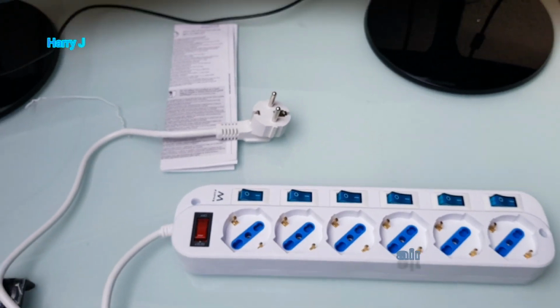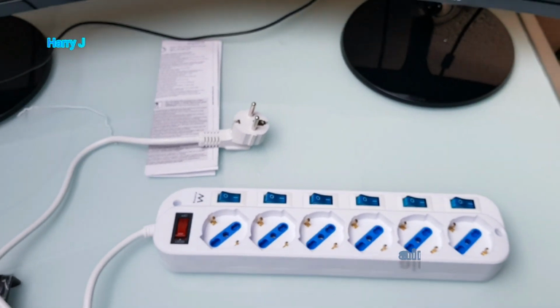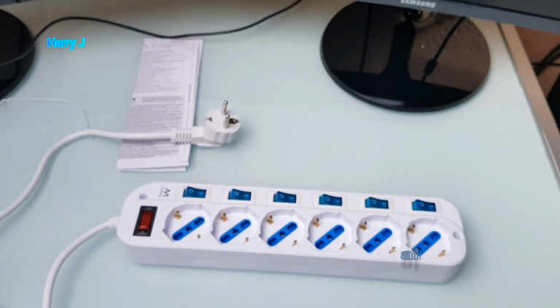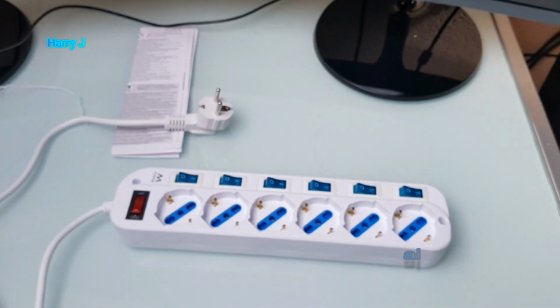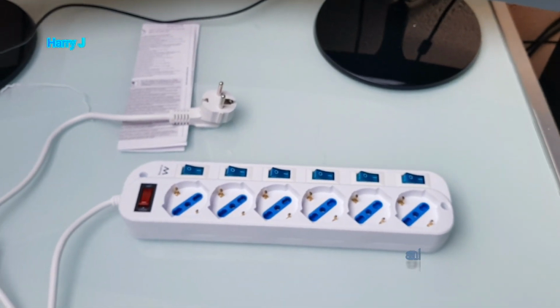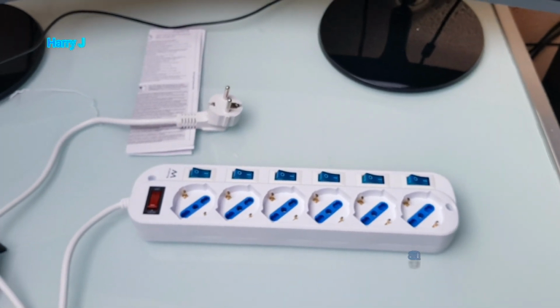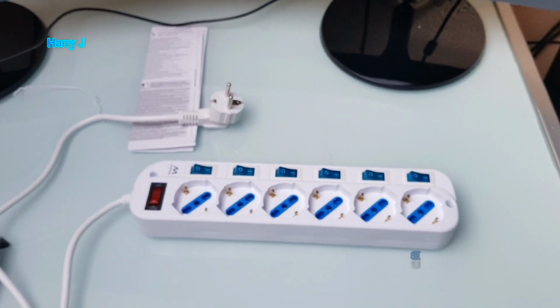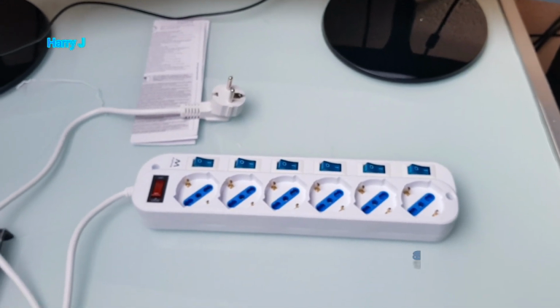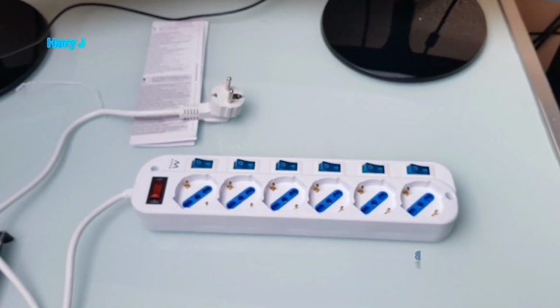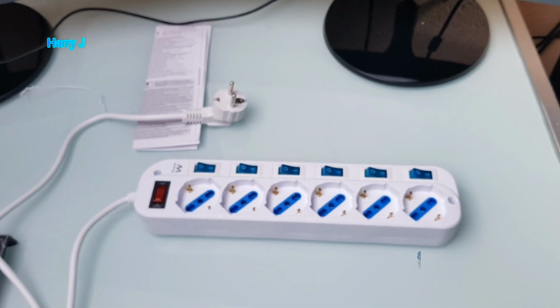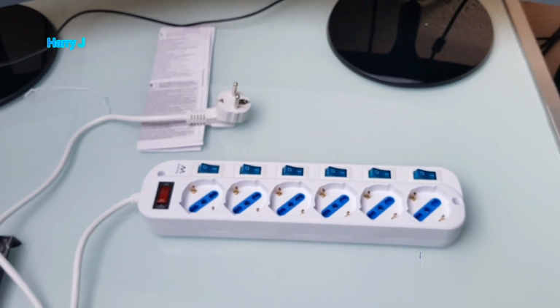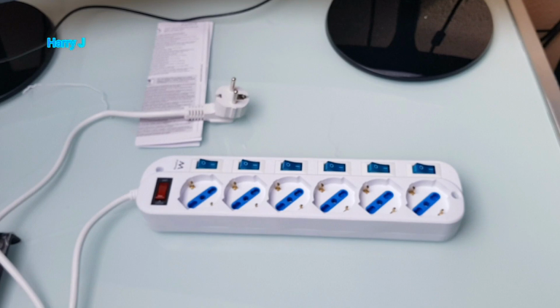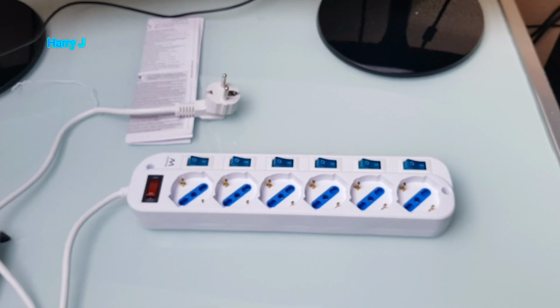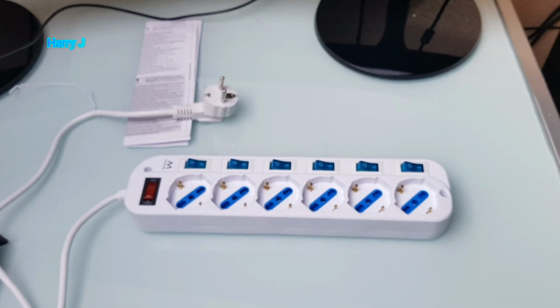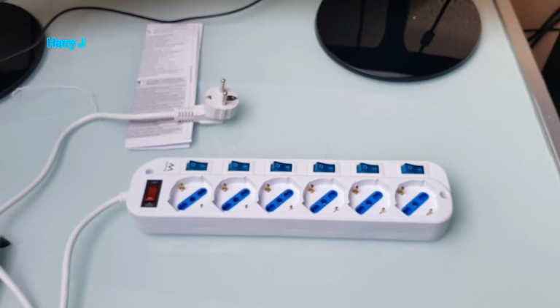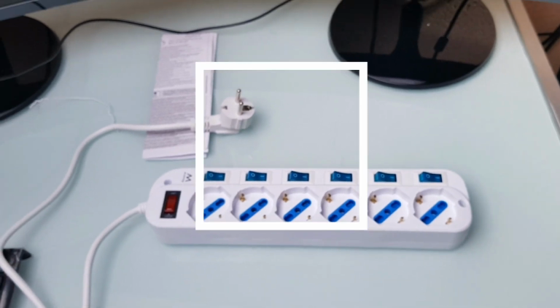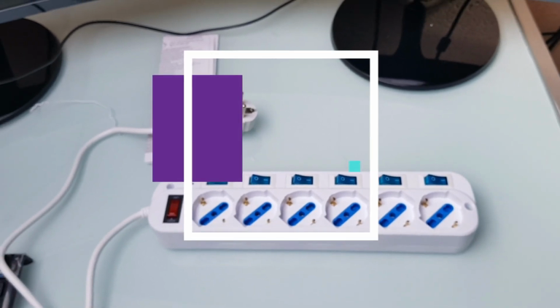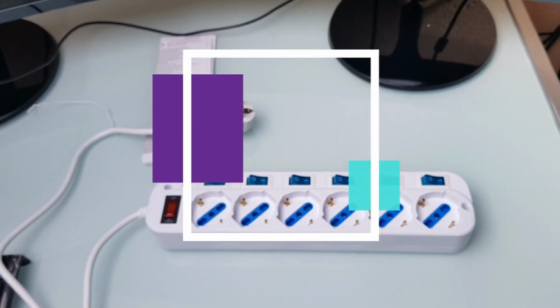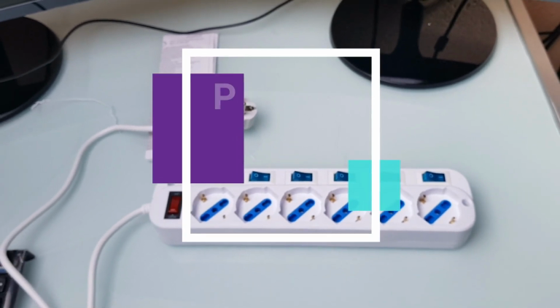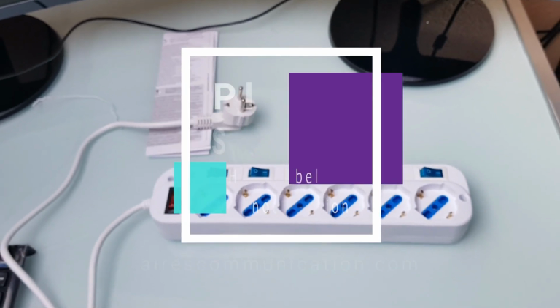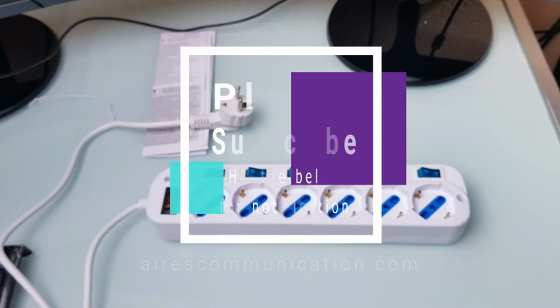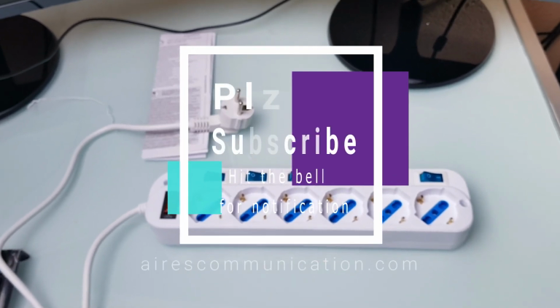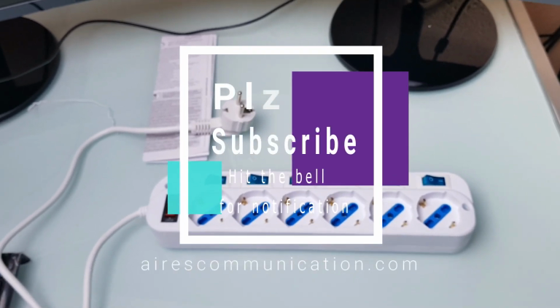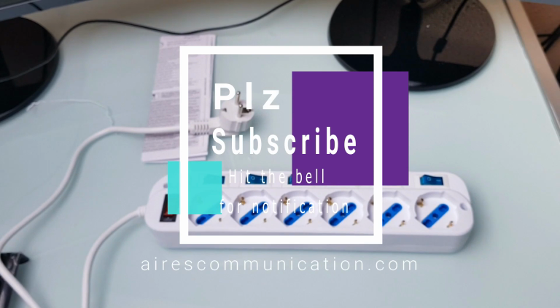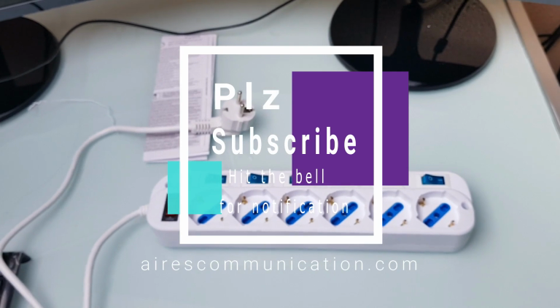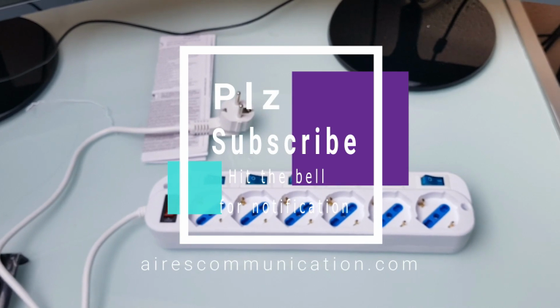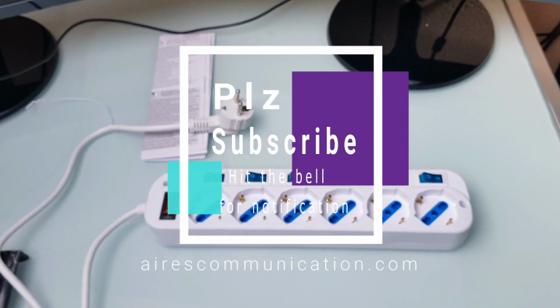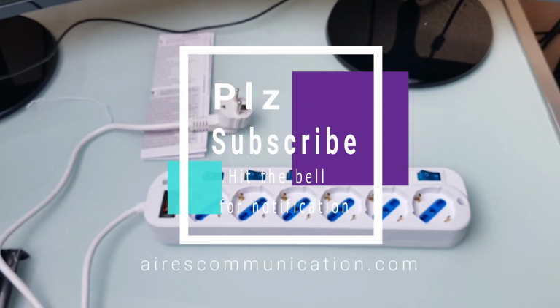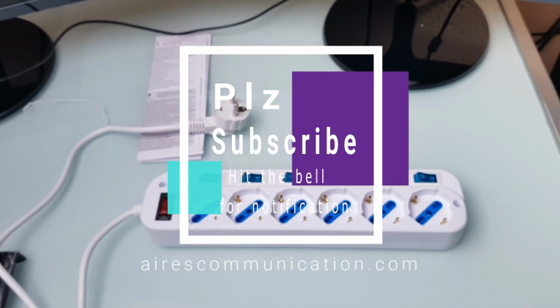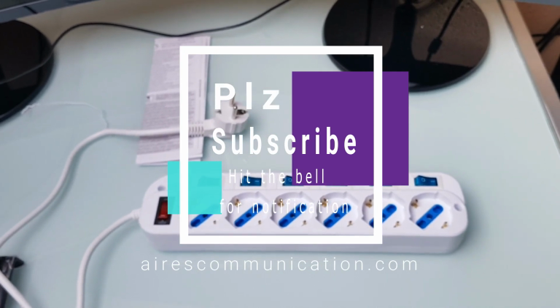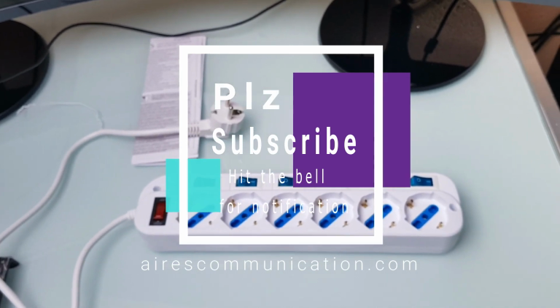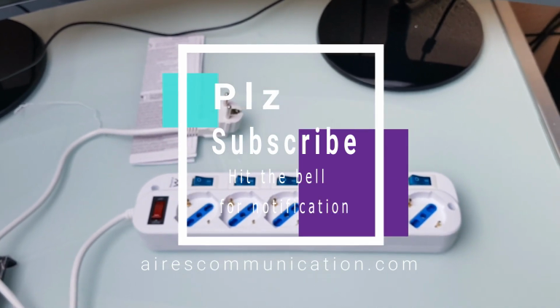If you like this video, please do subscribe to my channel. If you like this segment, please give me a thumbs up. As always, for more information, go to Ask Communication at www.rscommunication.com. Take care, till then. Bye-bye.